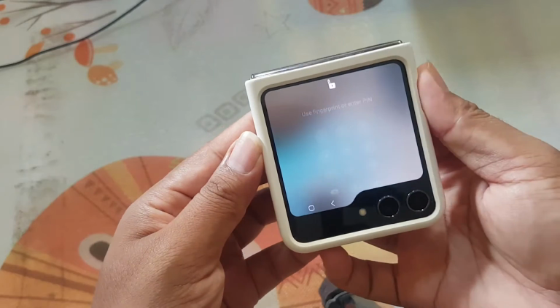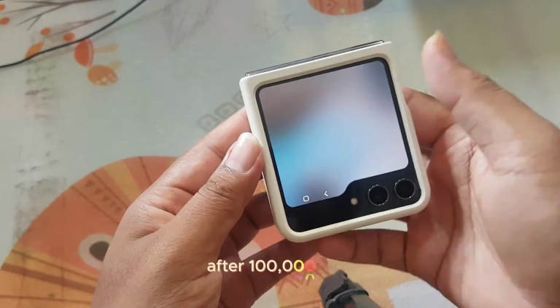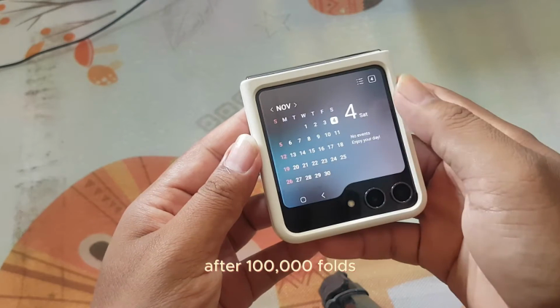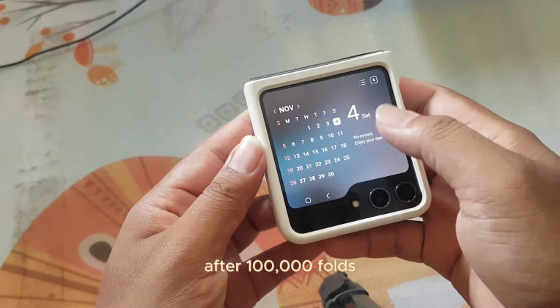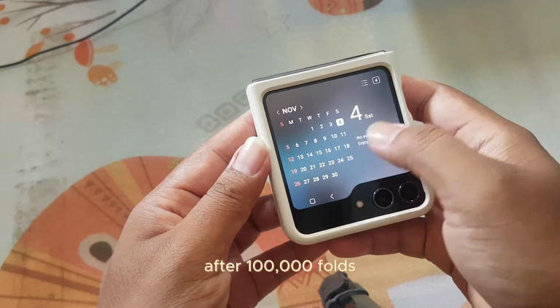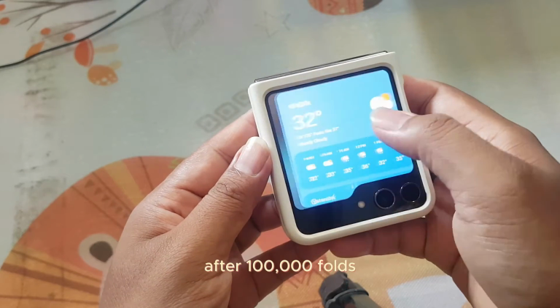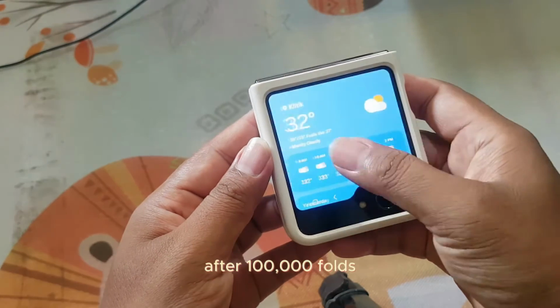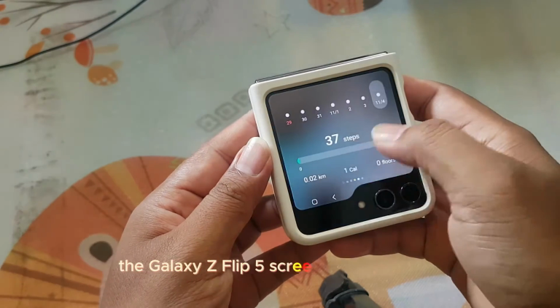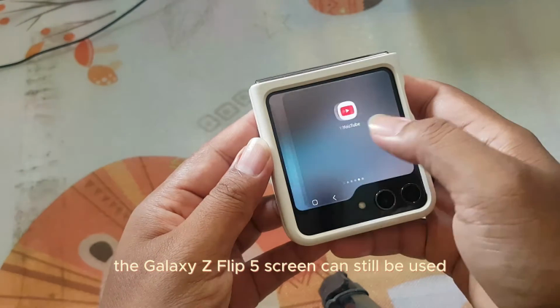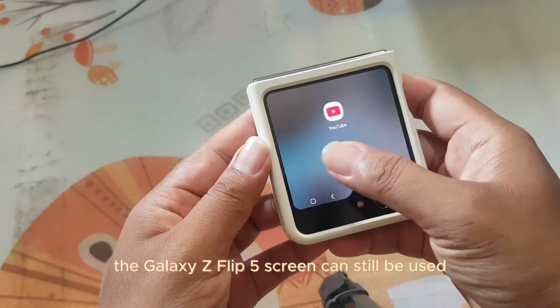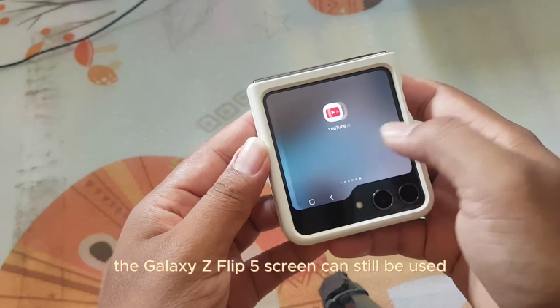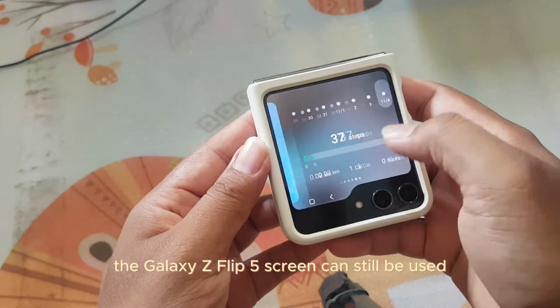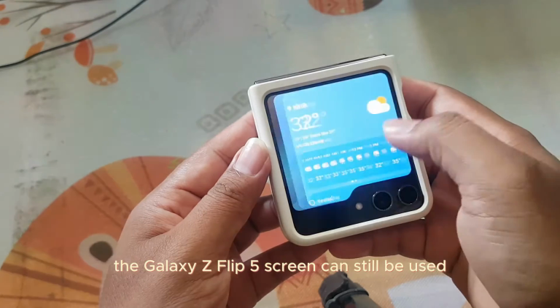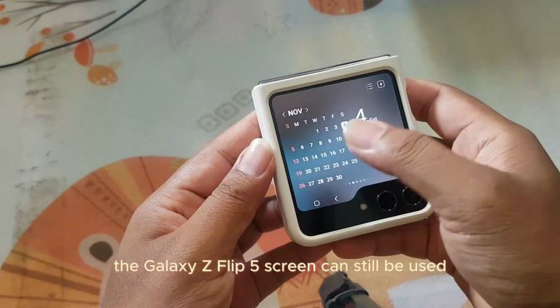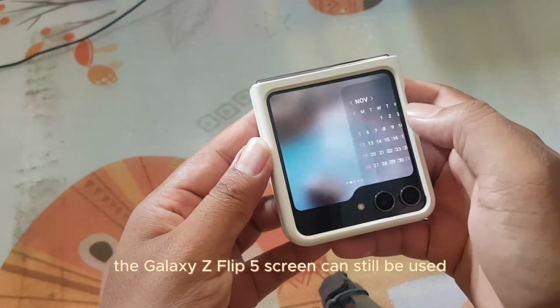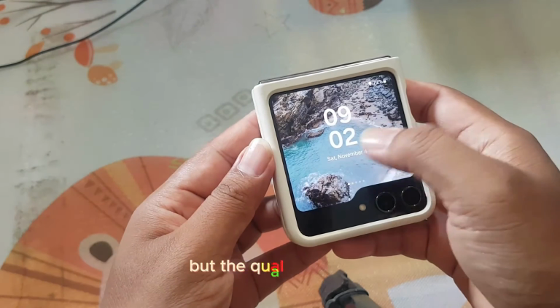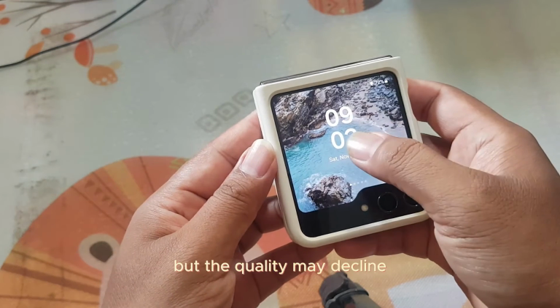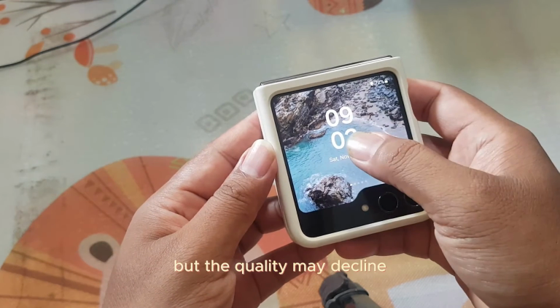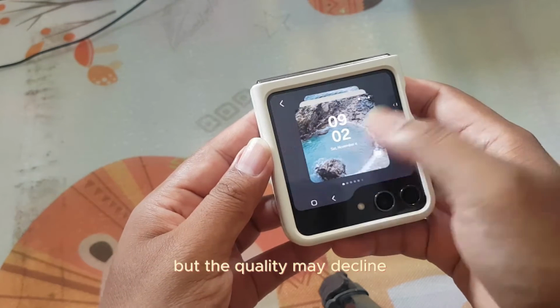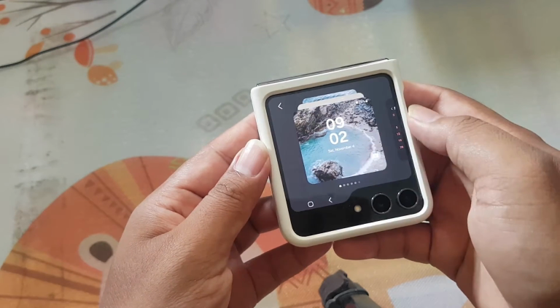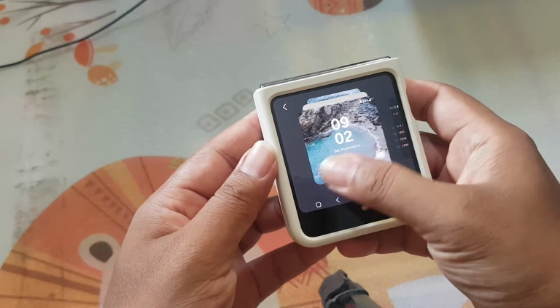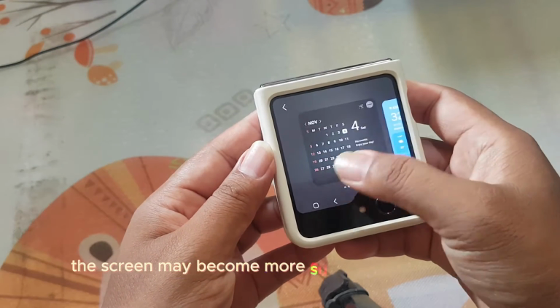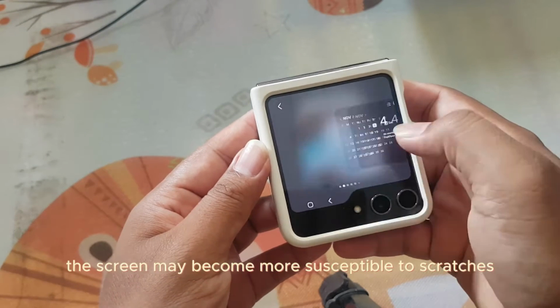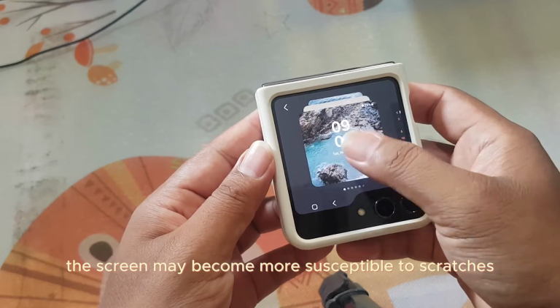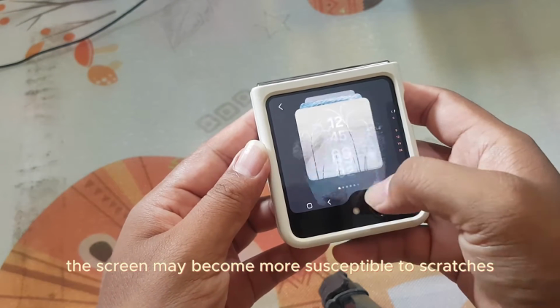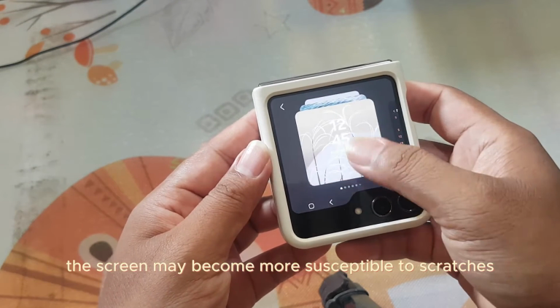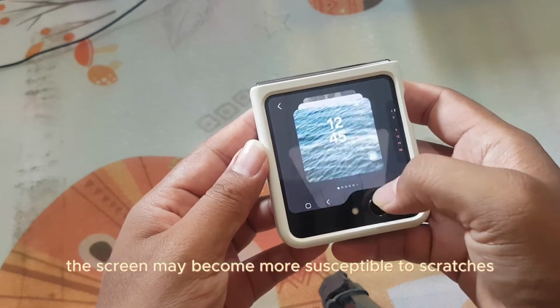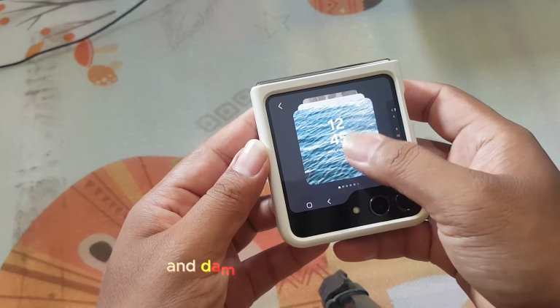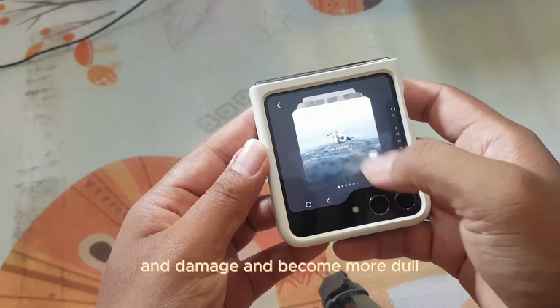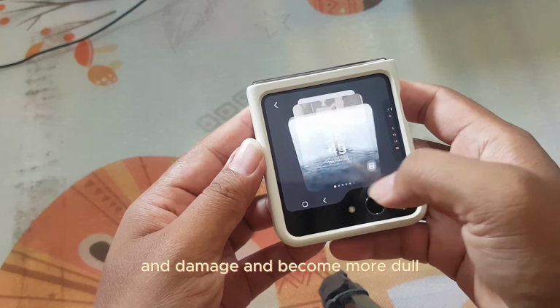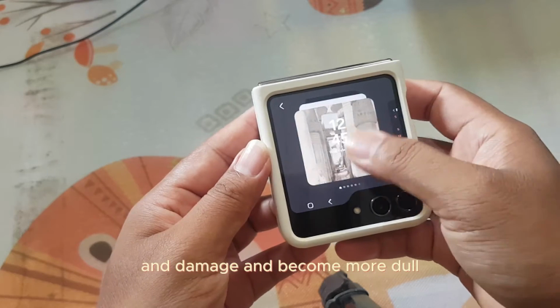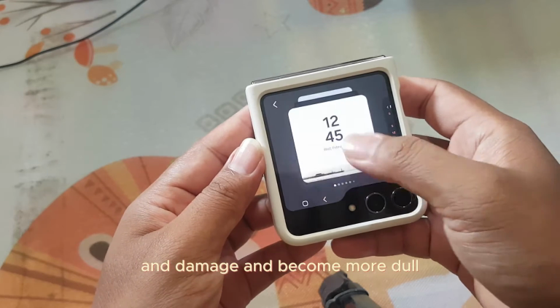After 100,000 folds, the Galaxy Z Flip 5's screen can still be used, but the quality may decline. The screen may become more susceptible to scratches and damage, and become more dull.